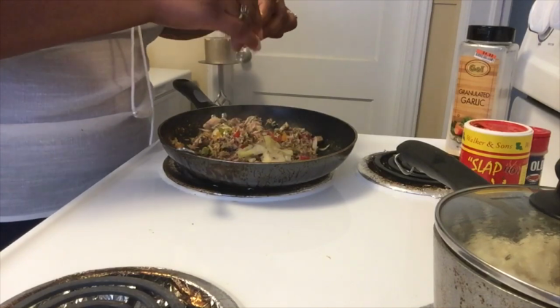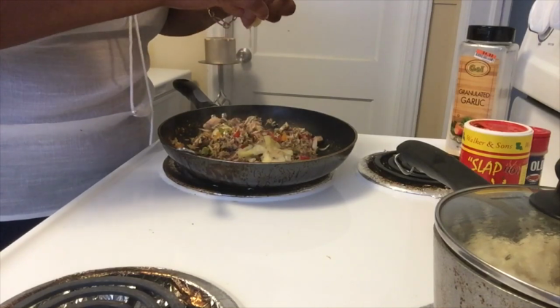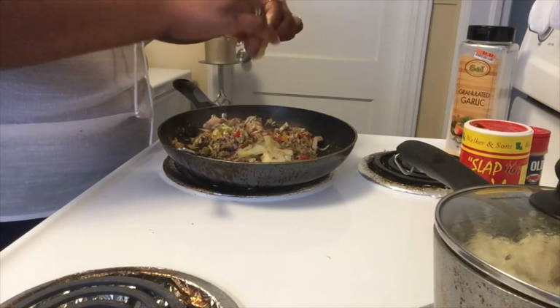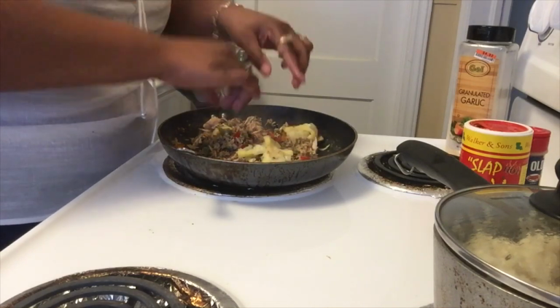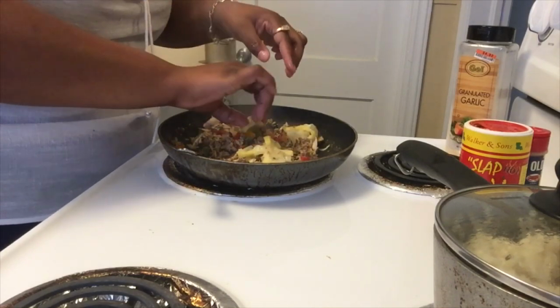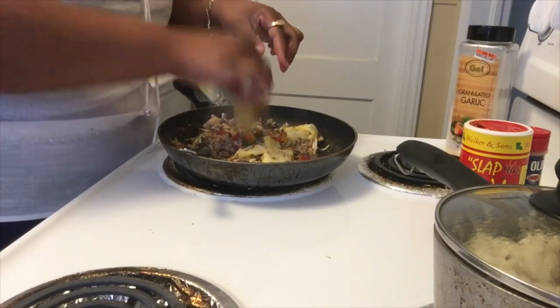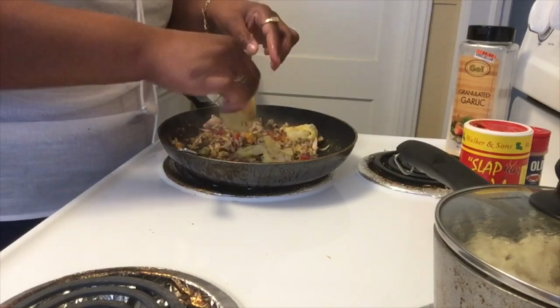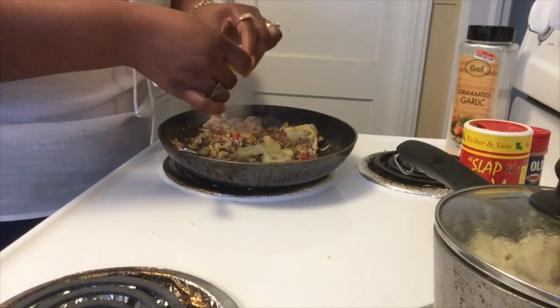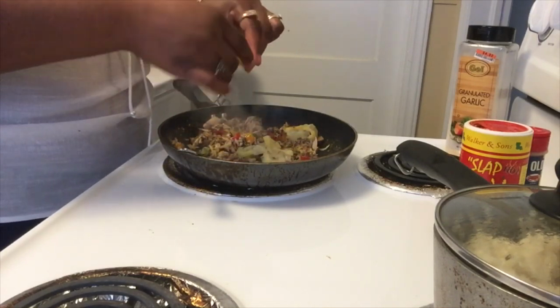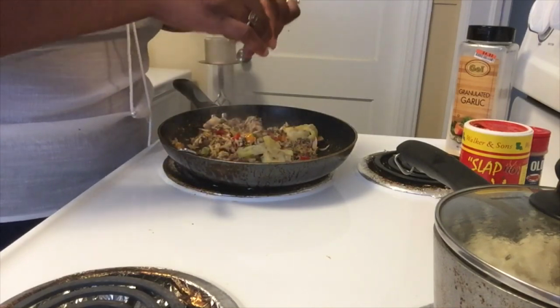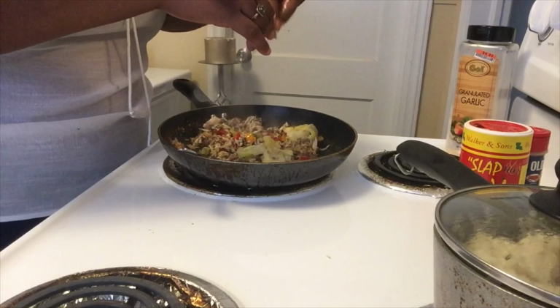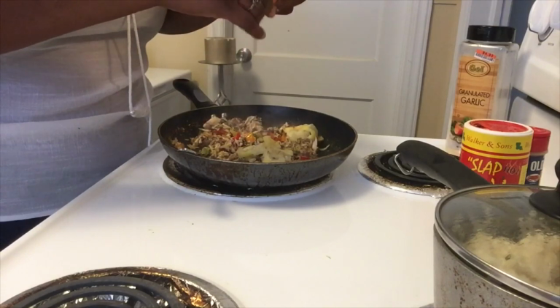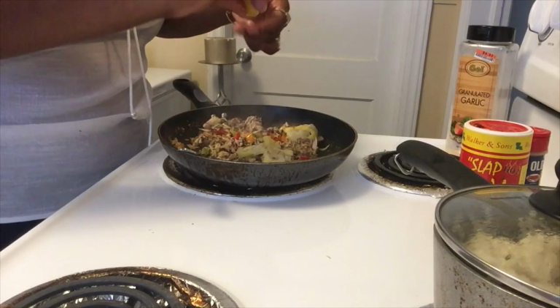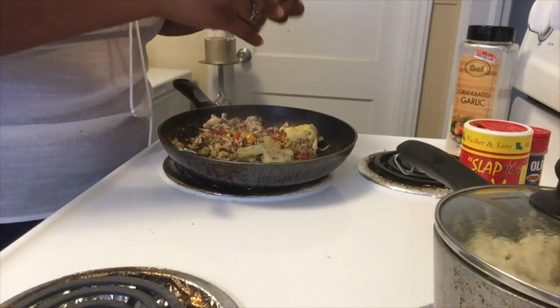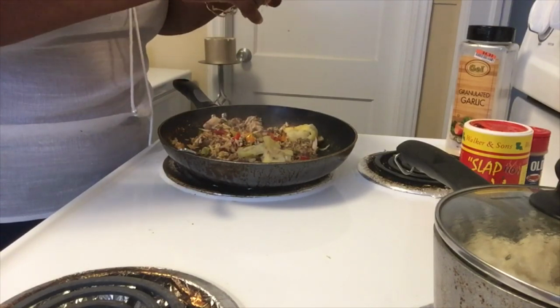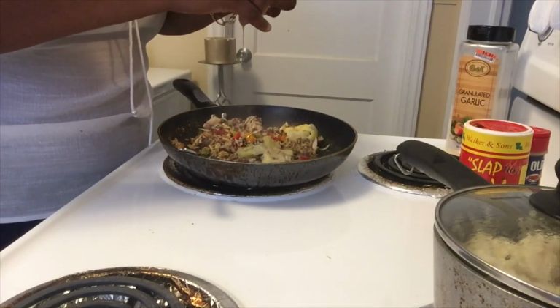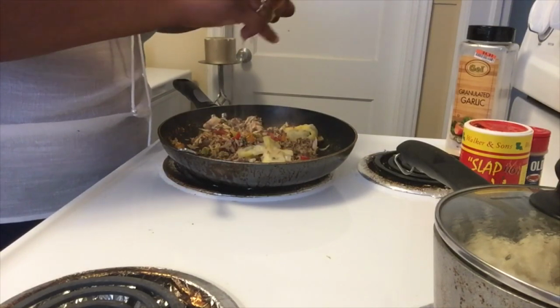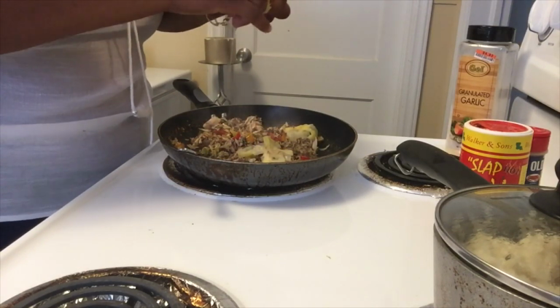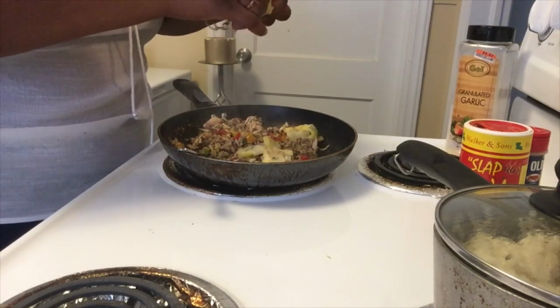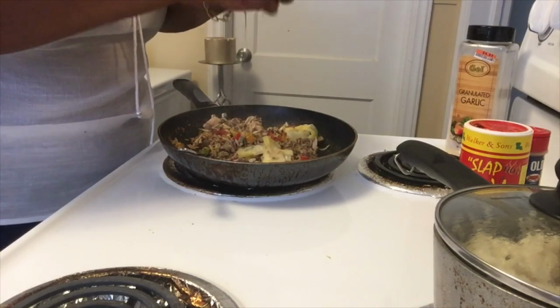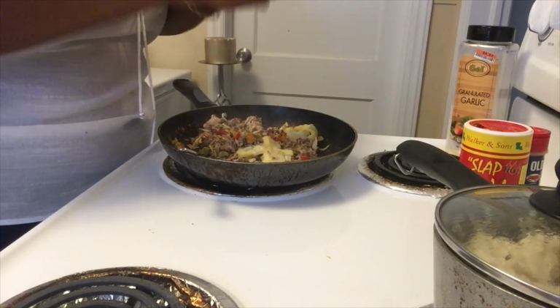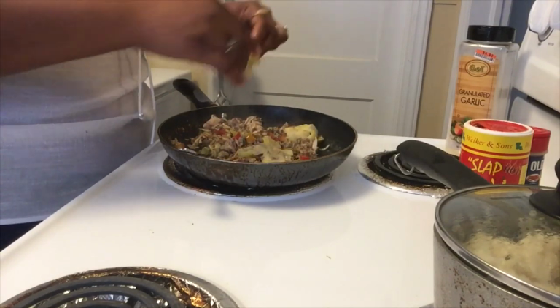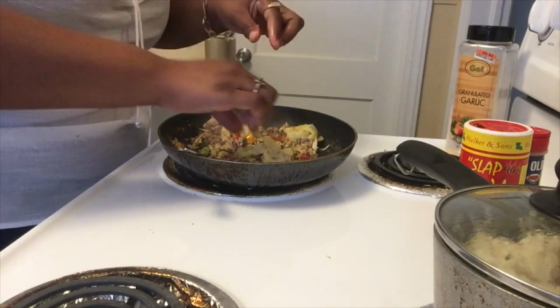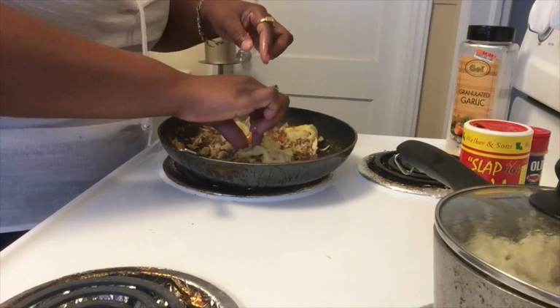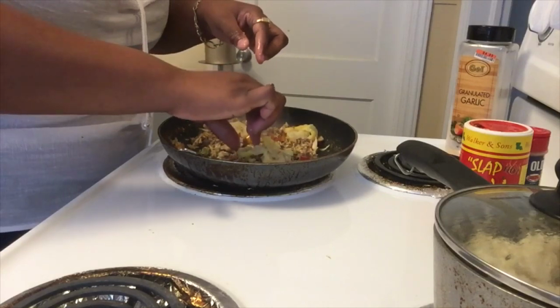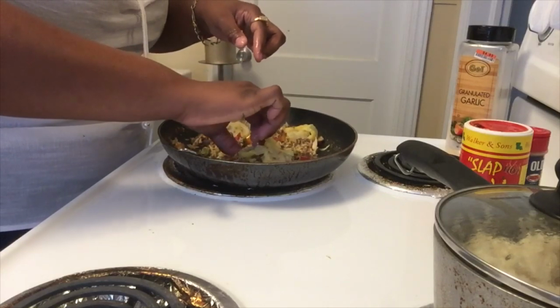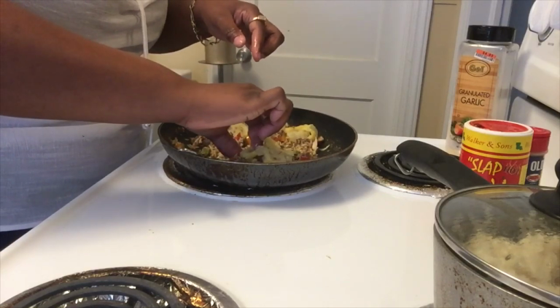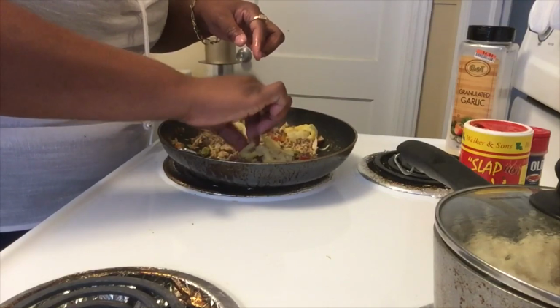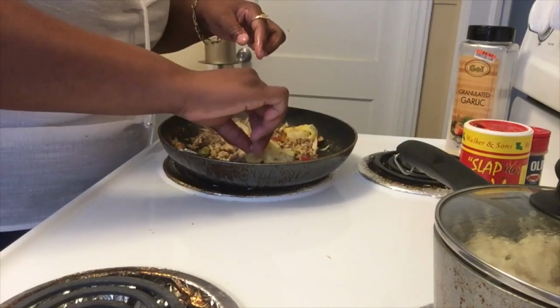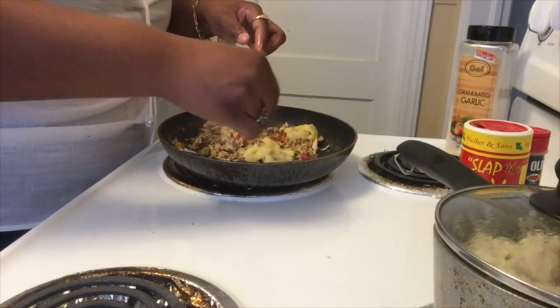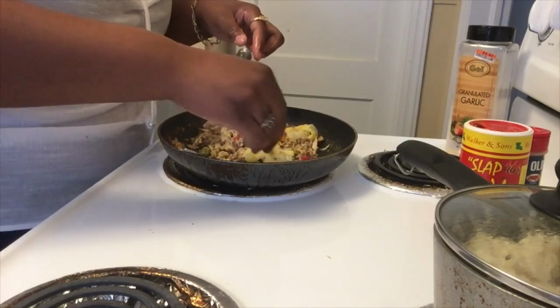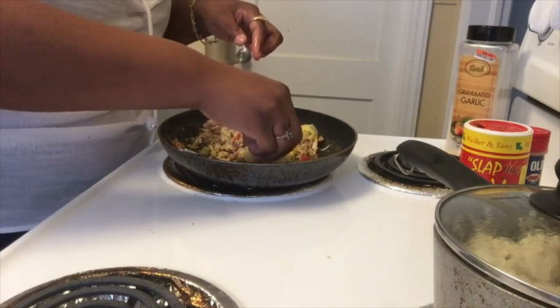Let me squeeze some of the juice out of this lemon. If you've ever had fish with lemon then you know it's going to give it a better taste. I'm just going to leave the lemon slices in now.